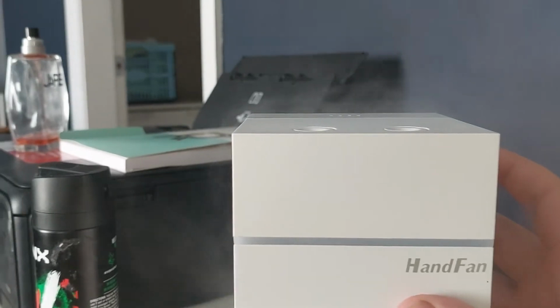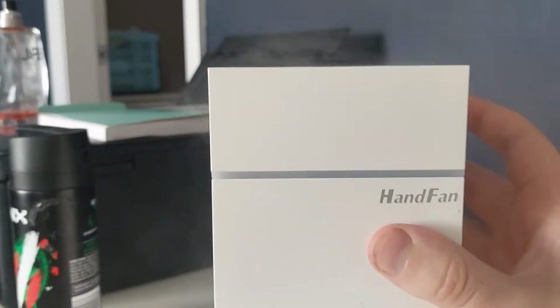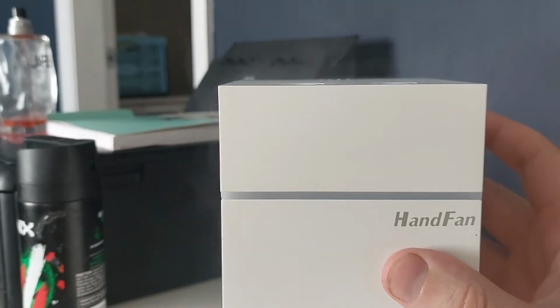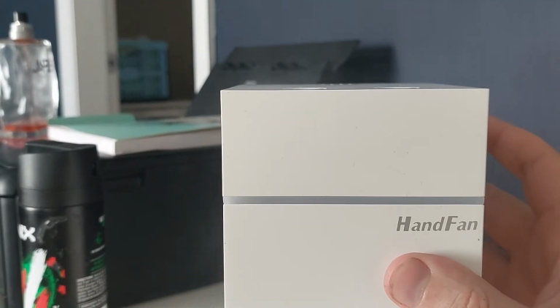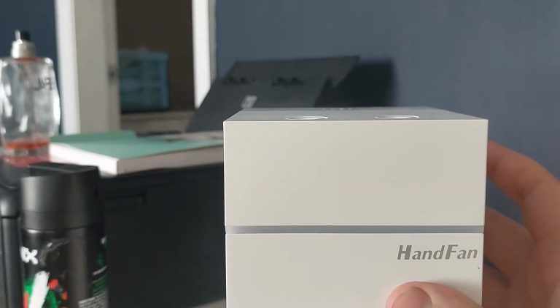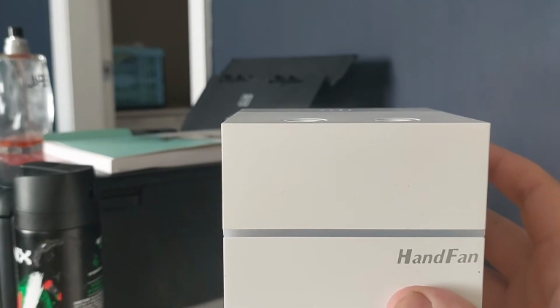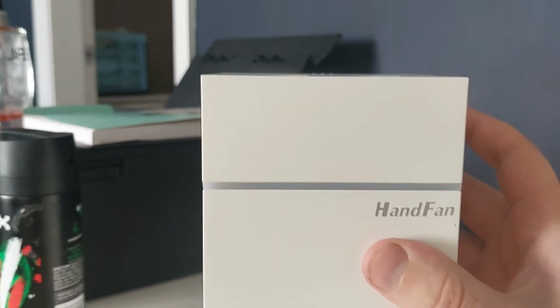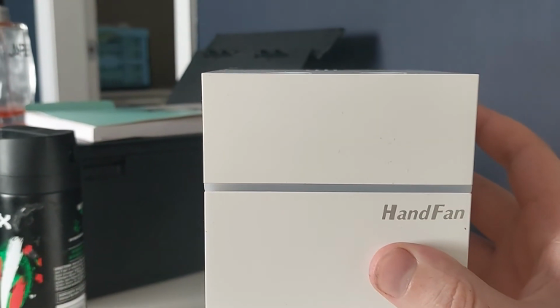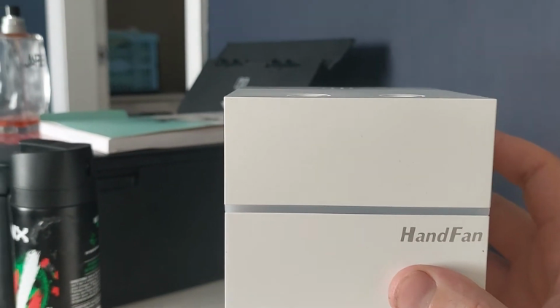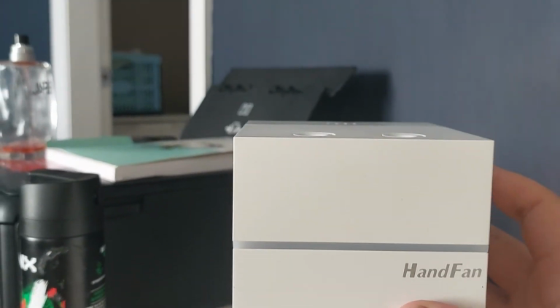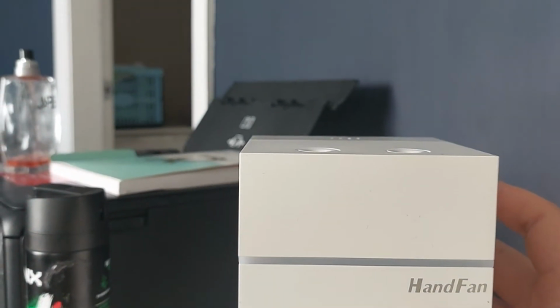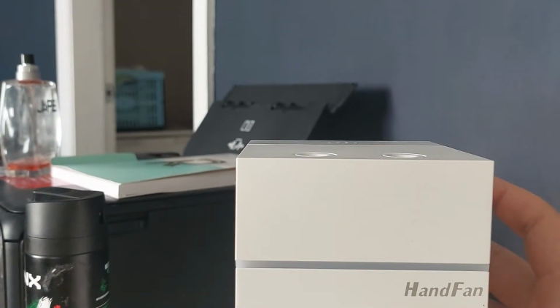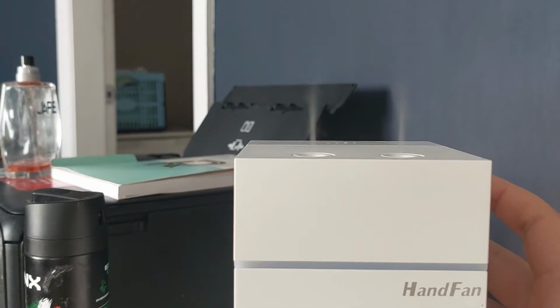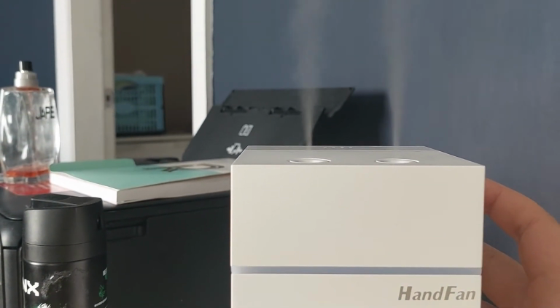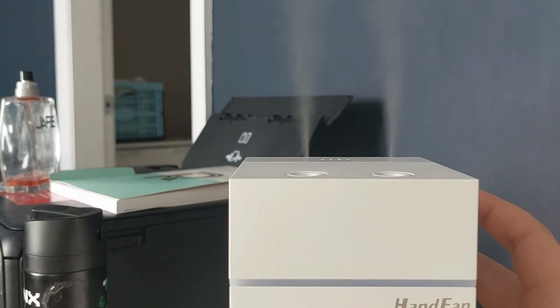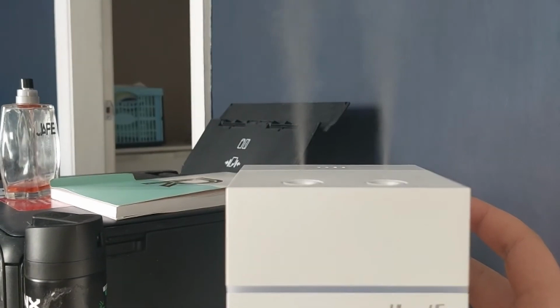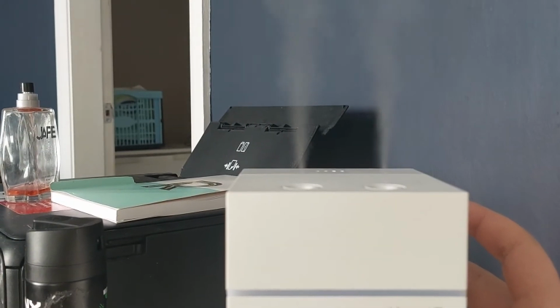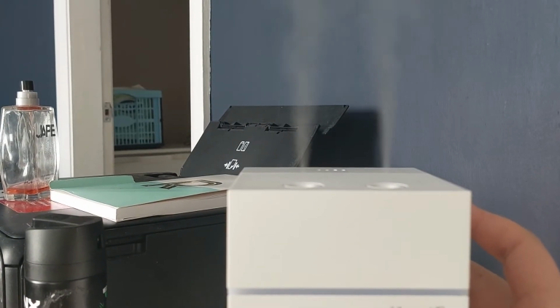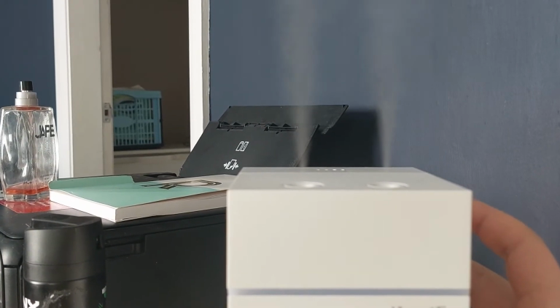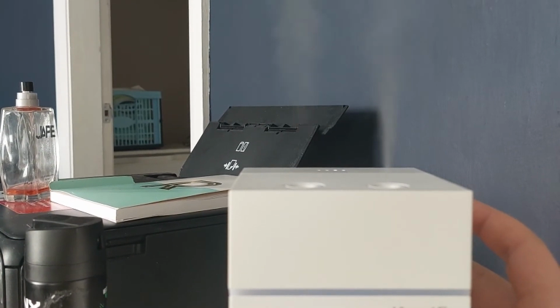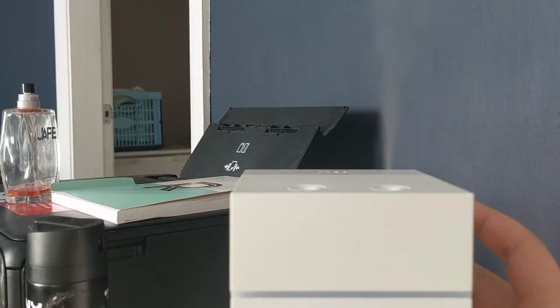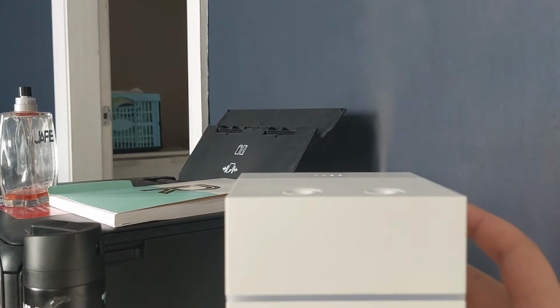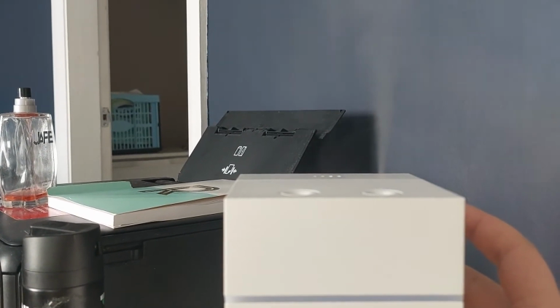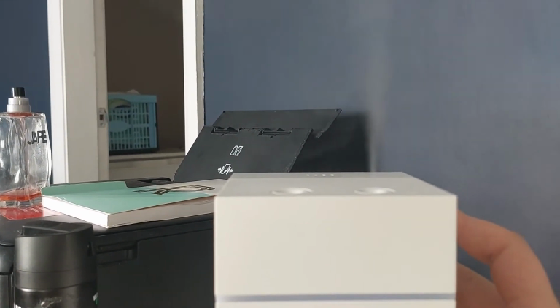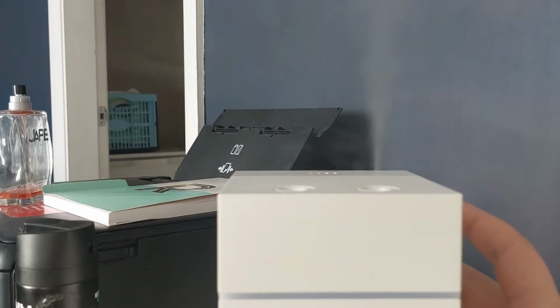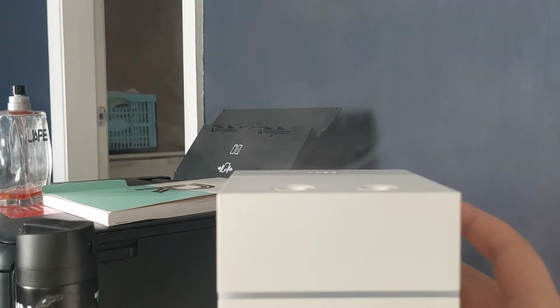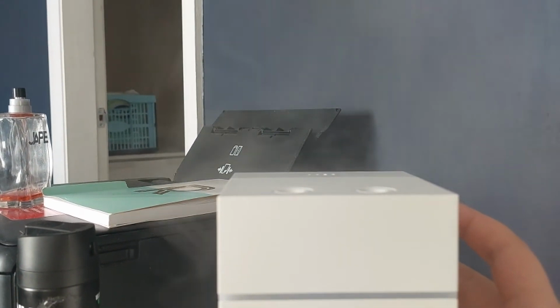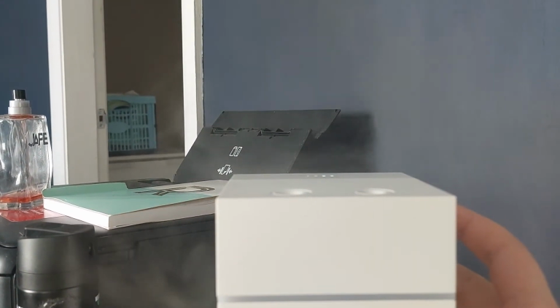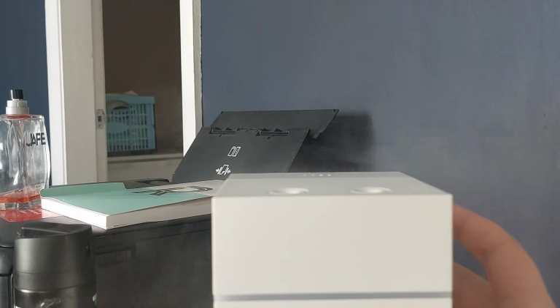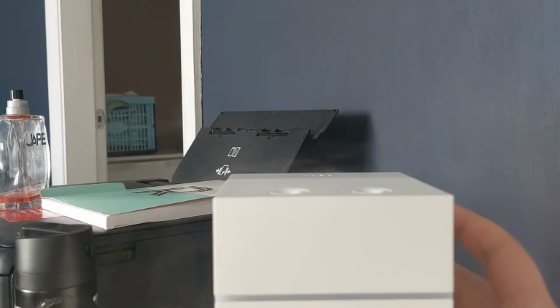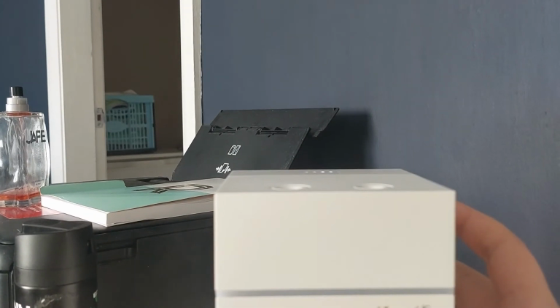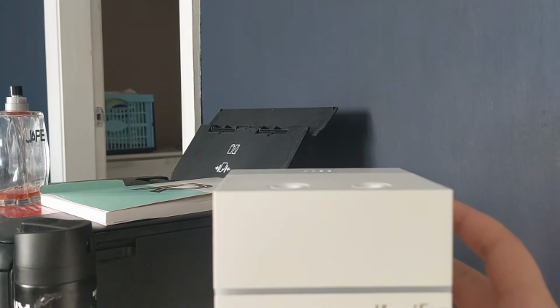You can also change the mist mode by pressing the button — one press for single nozzle mode, double press for dual nozzle mode, and press again to turn it off.